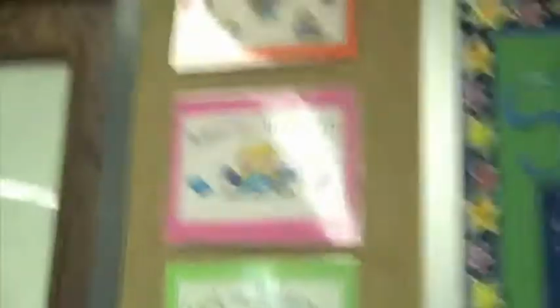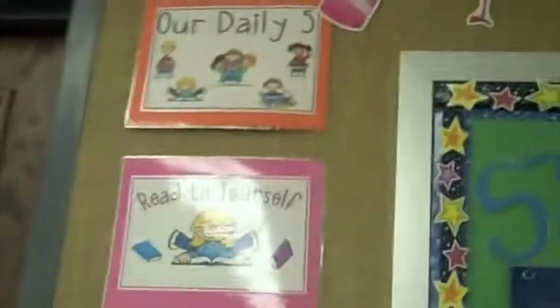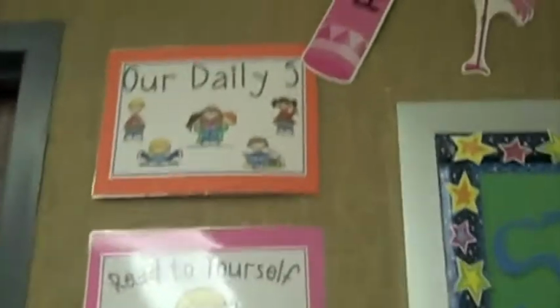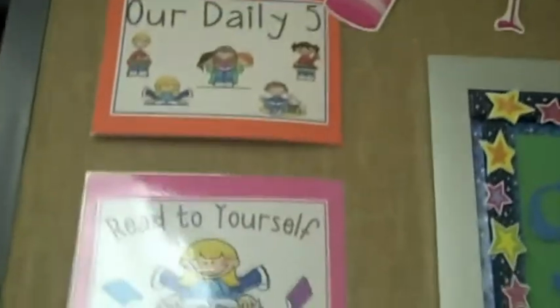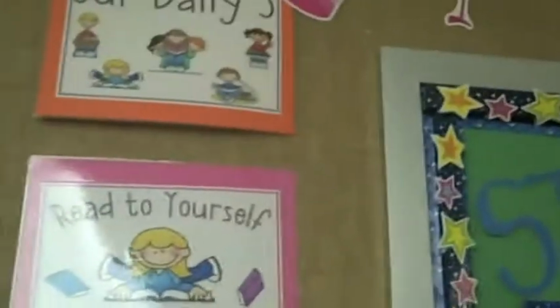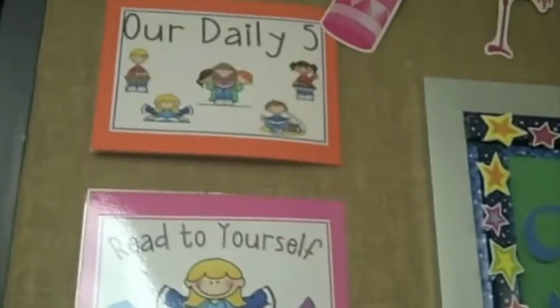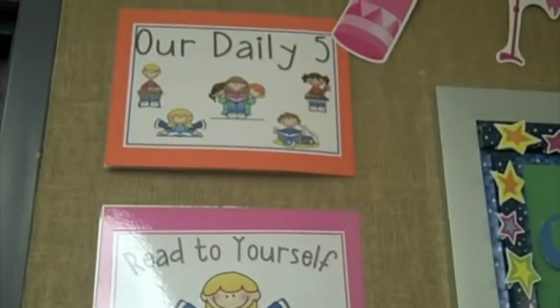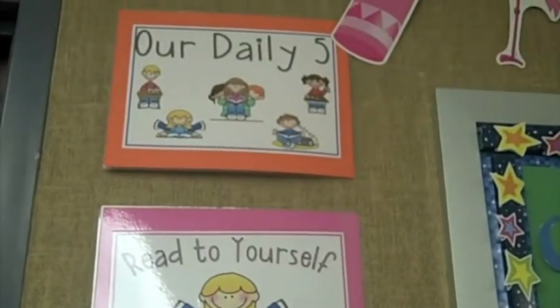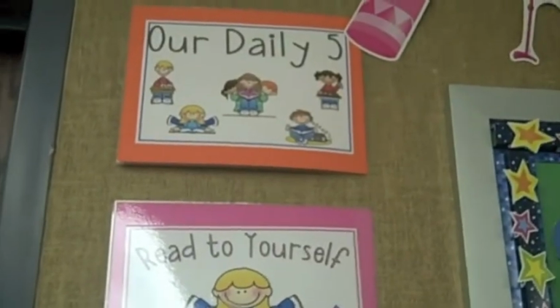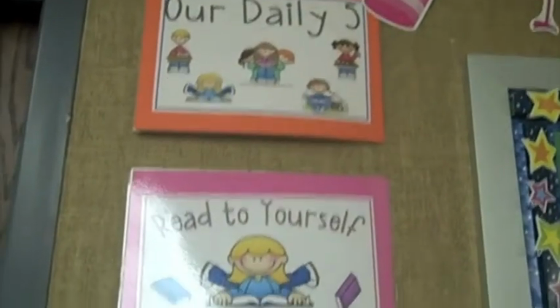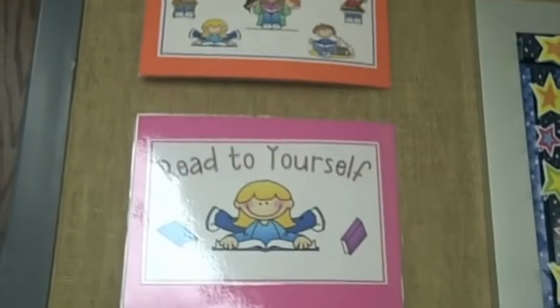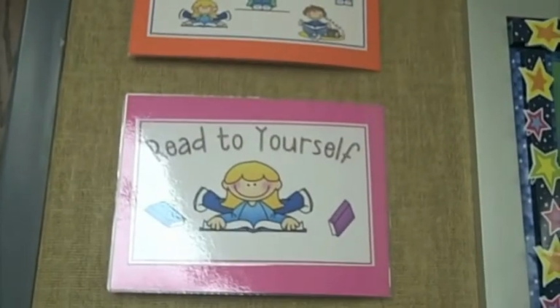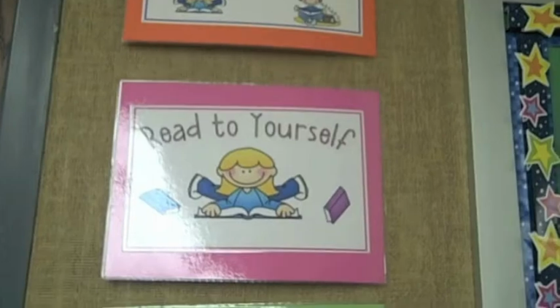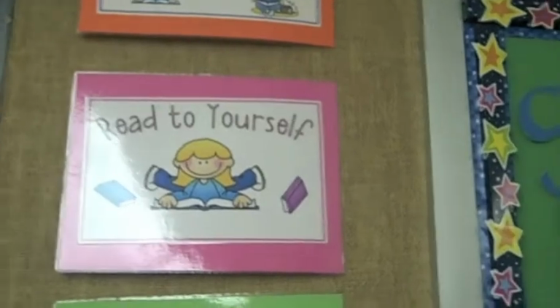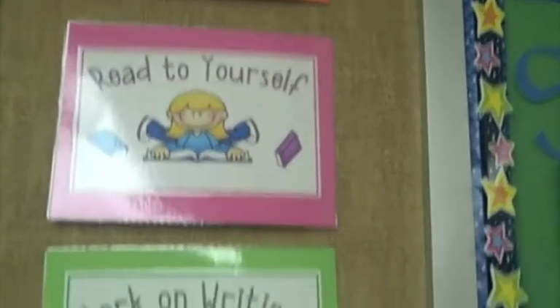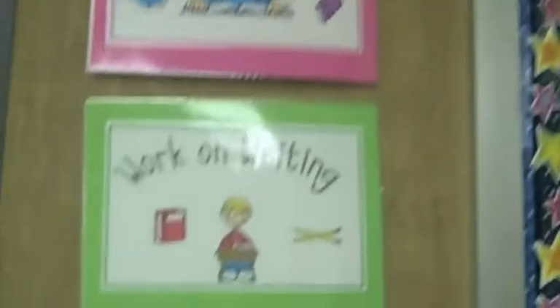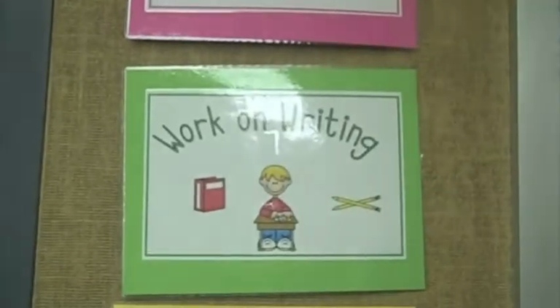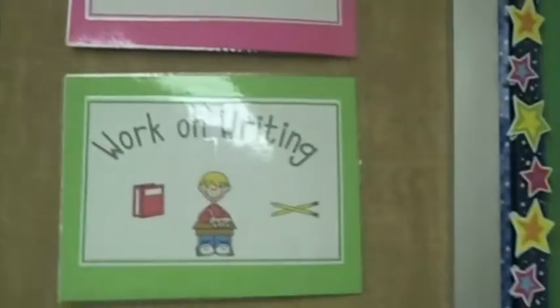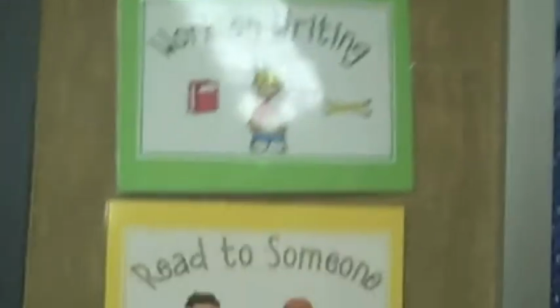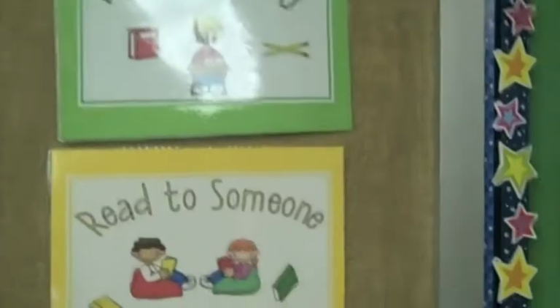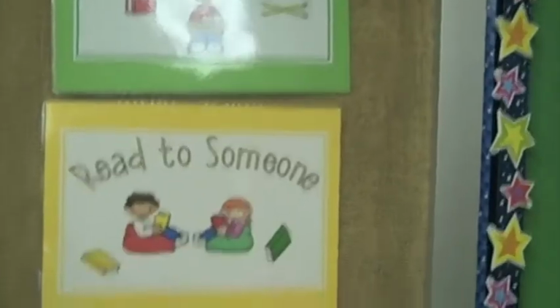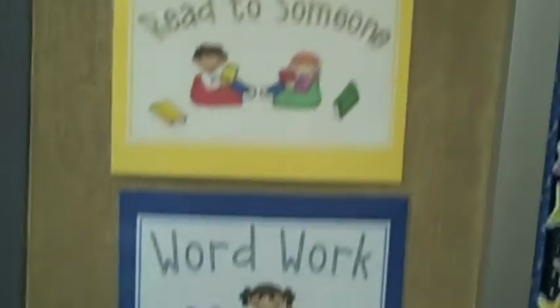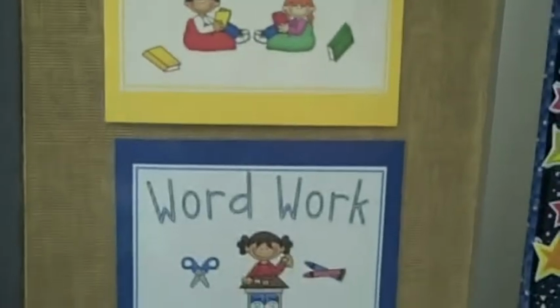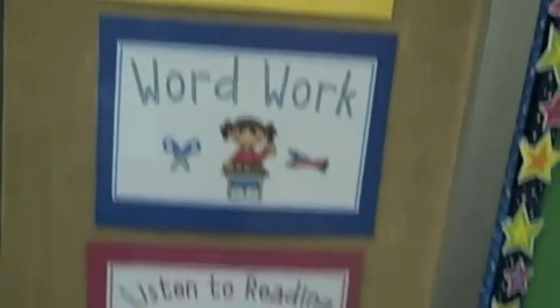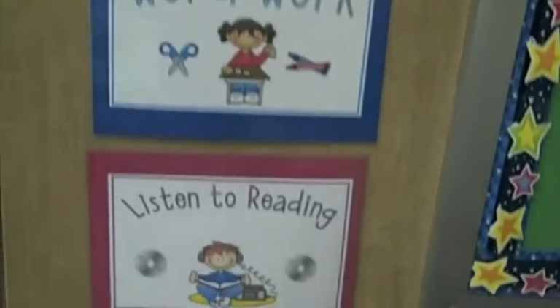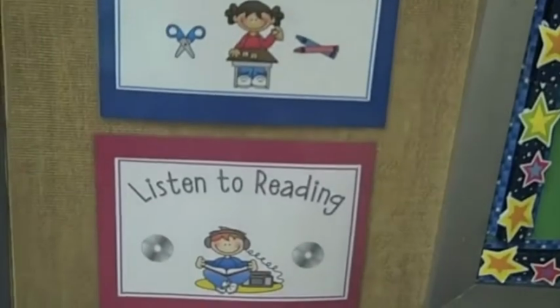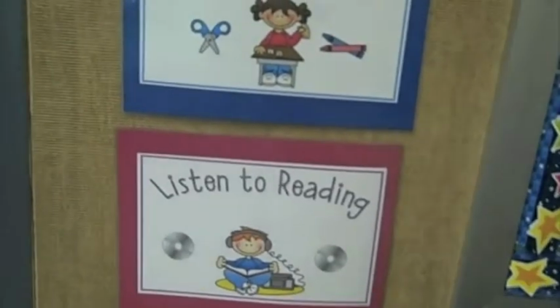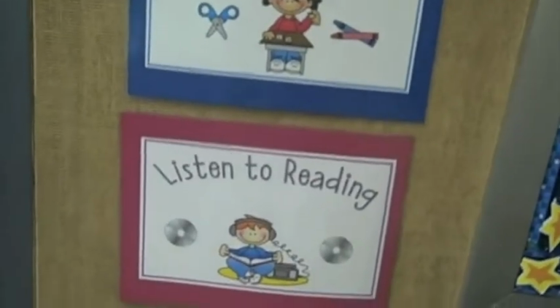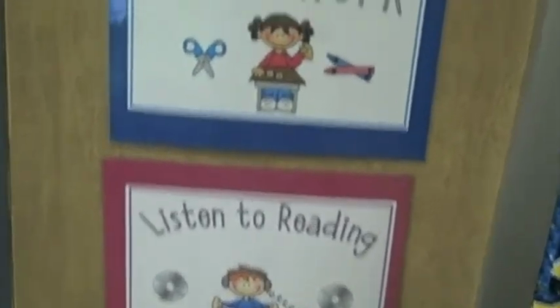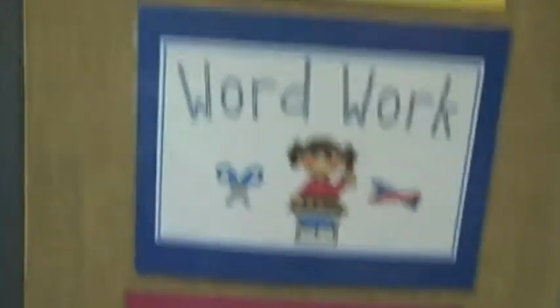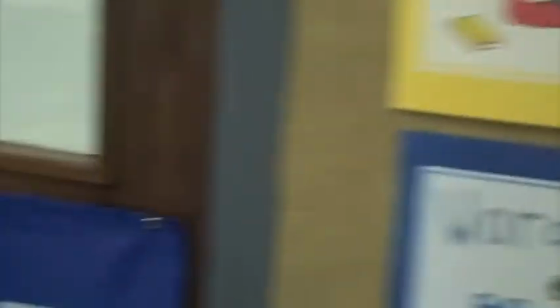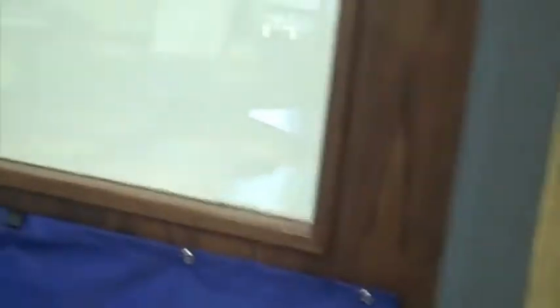Right here we have our list of Daily Five. We start on Monday with read to self, then they work on writing, read to someone, and word work. At the end of the year we also do listen to reading.